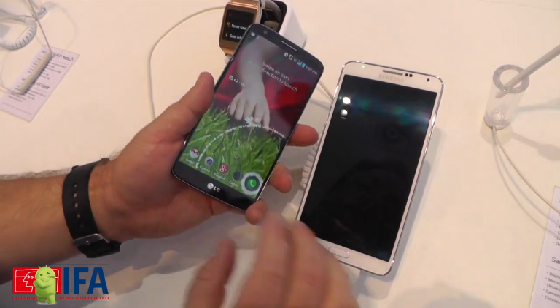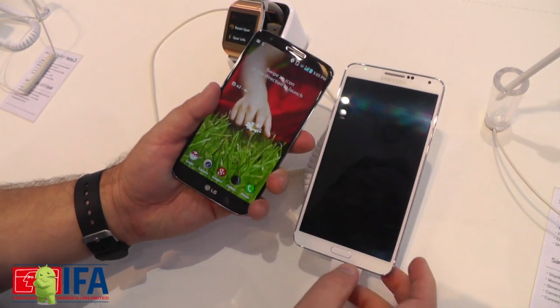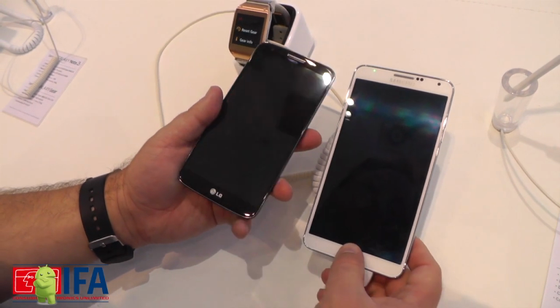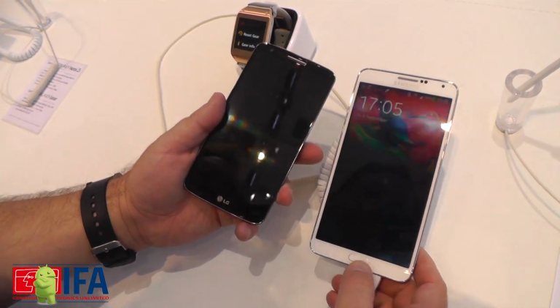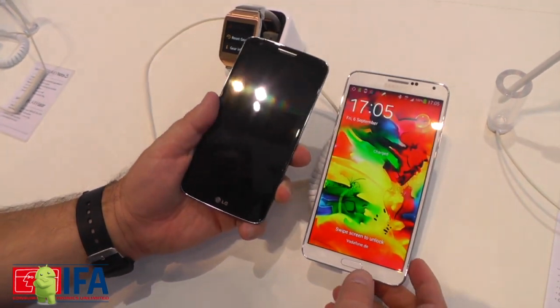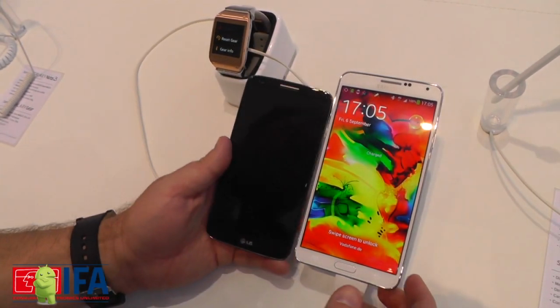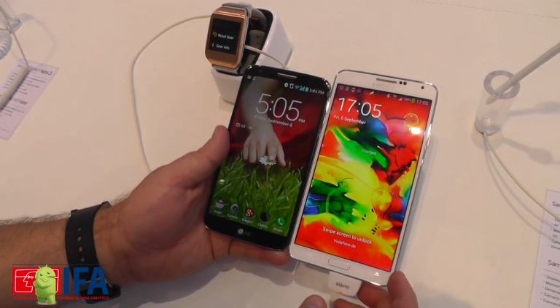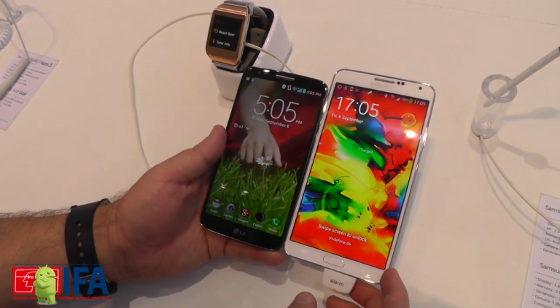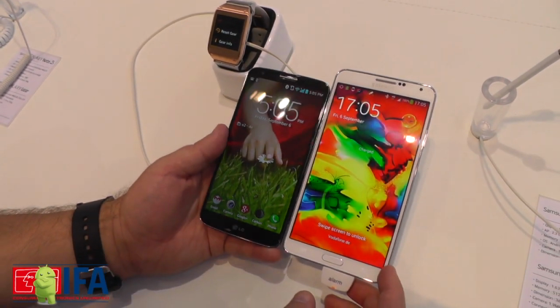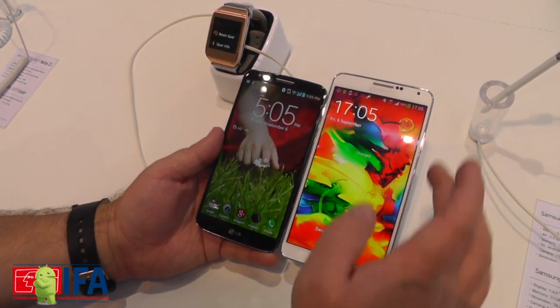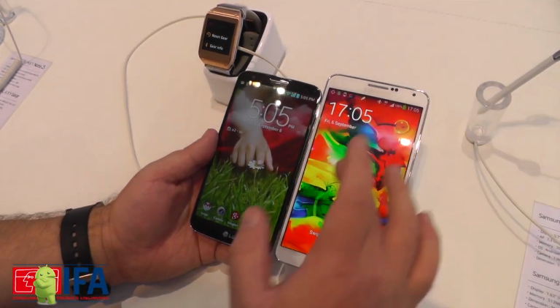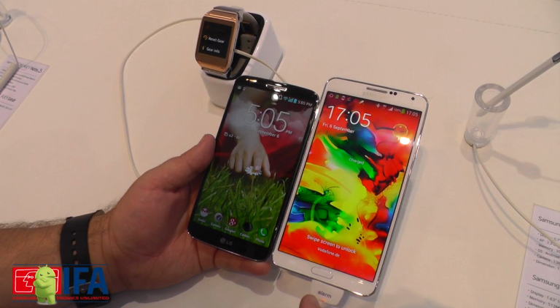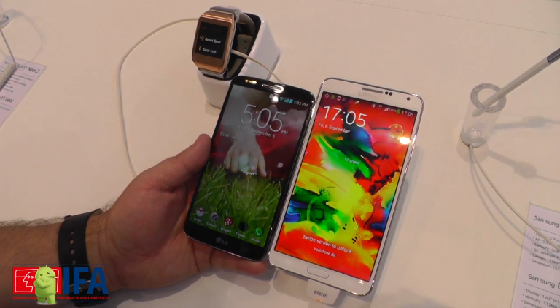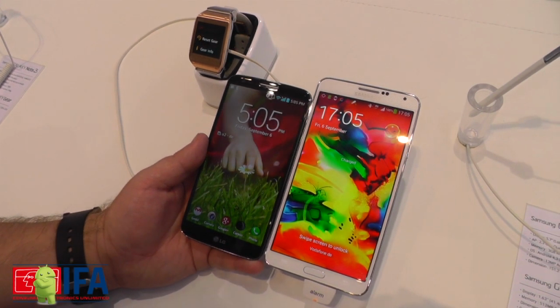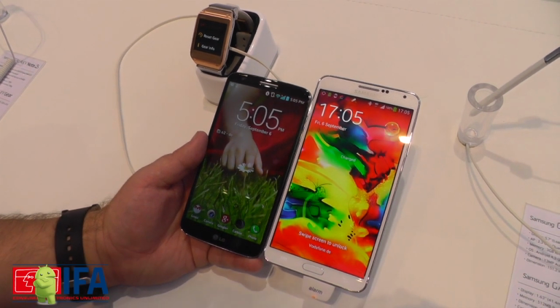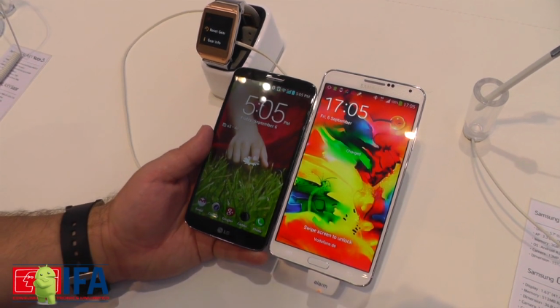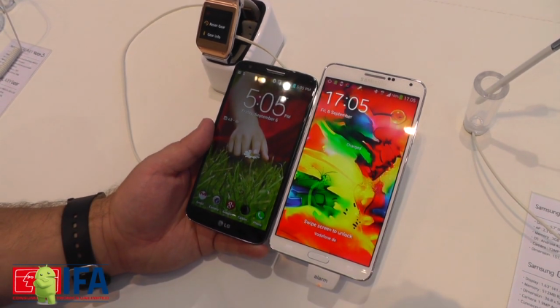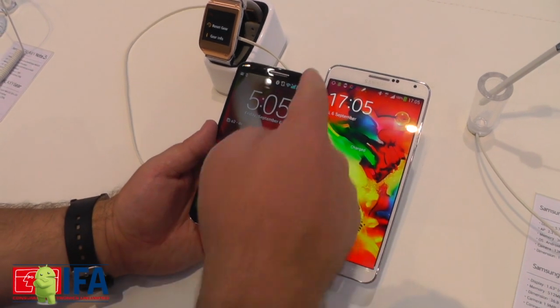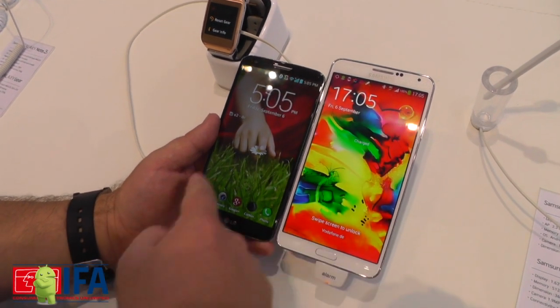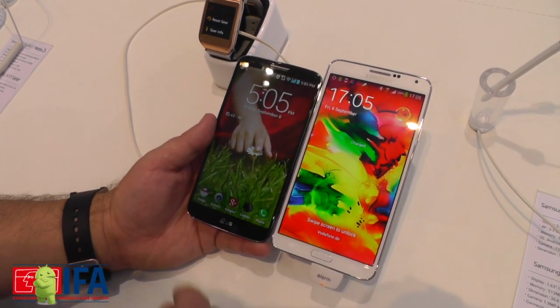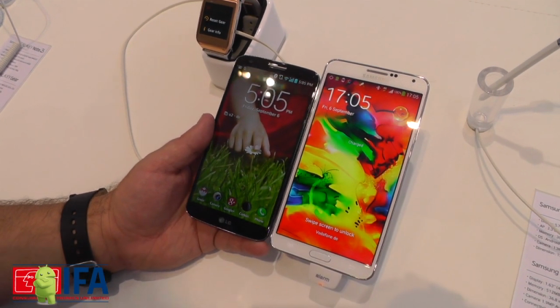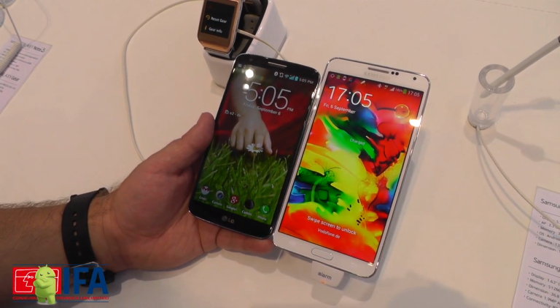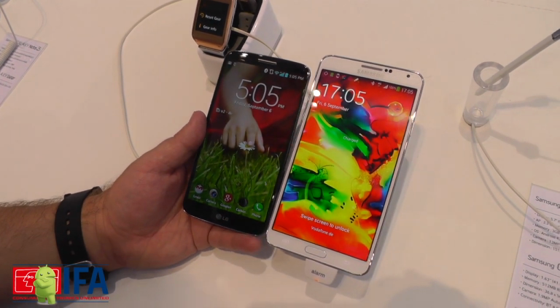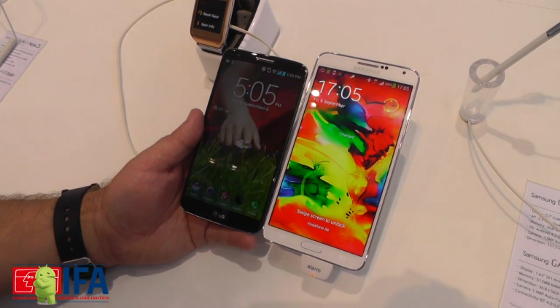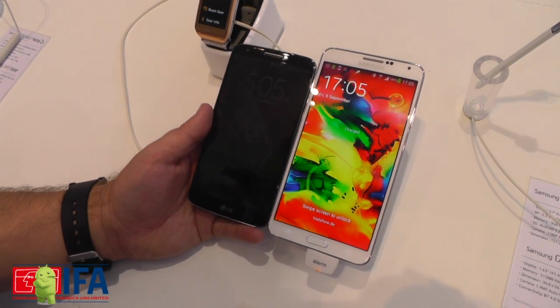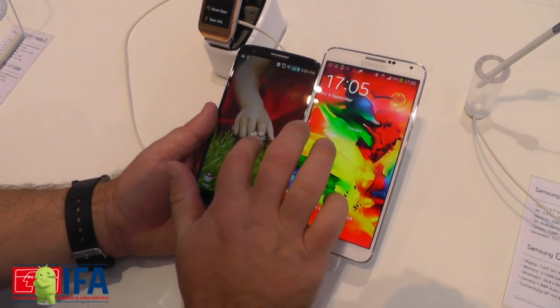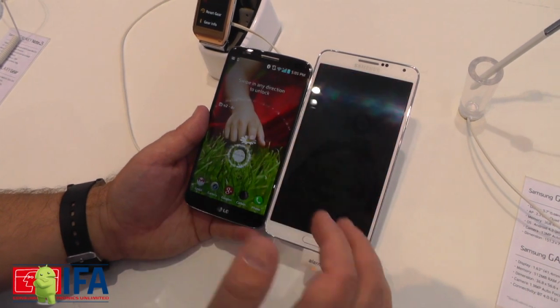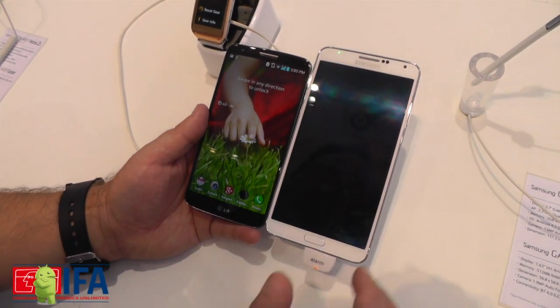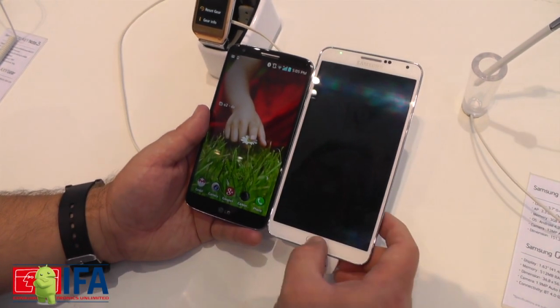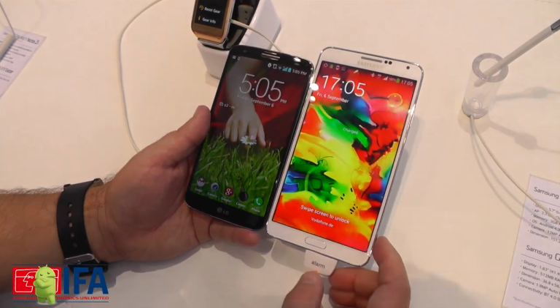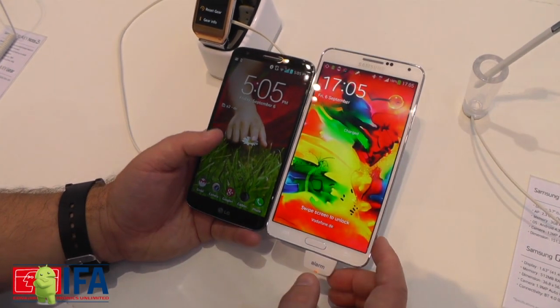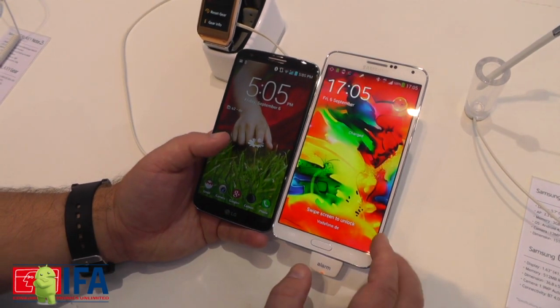Still very different in purpose though, especially when you put them side by side, you can really just see how much bigger the Note 3 is at 5.7 inches. That's not to say the G2 is small — it is not a small phone, it's still a very big phone — but the Note 3 still dwarfs it.